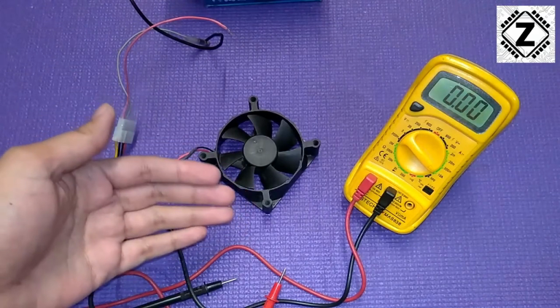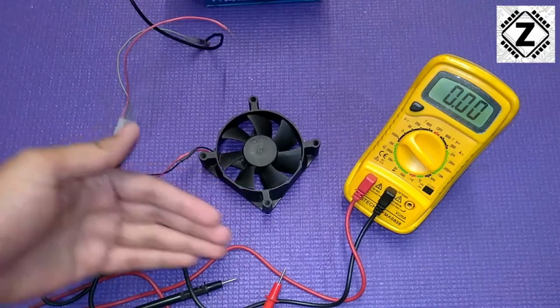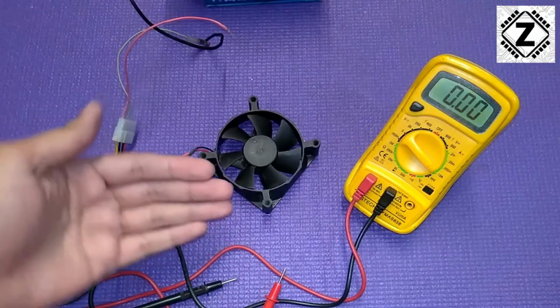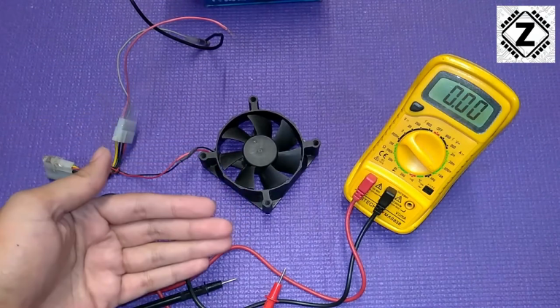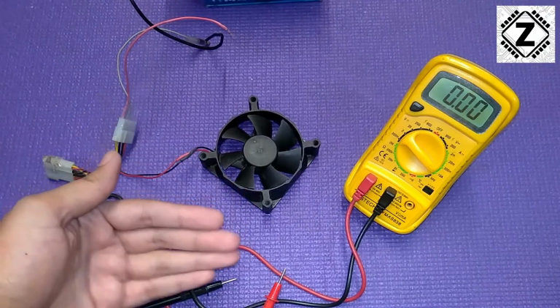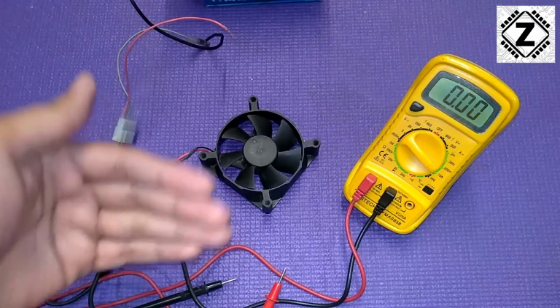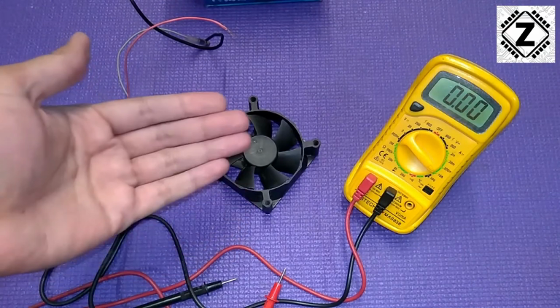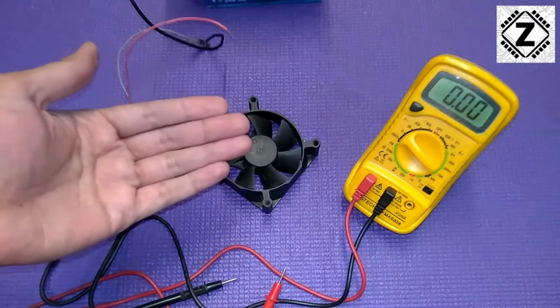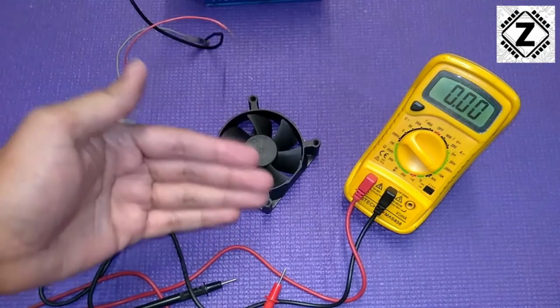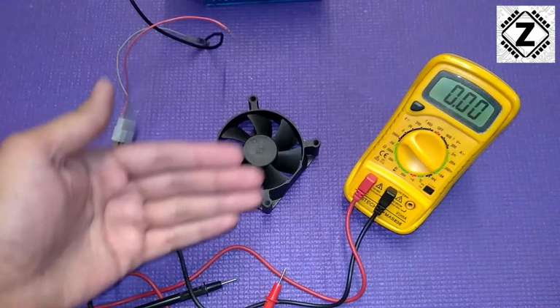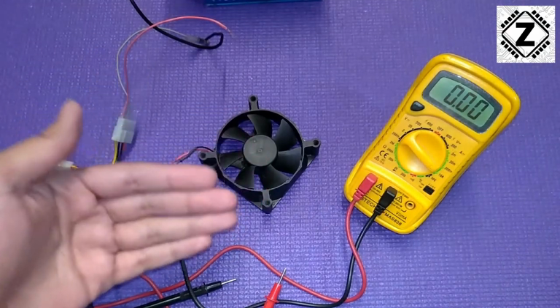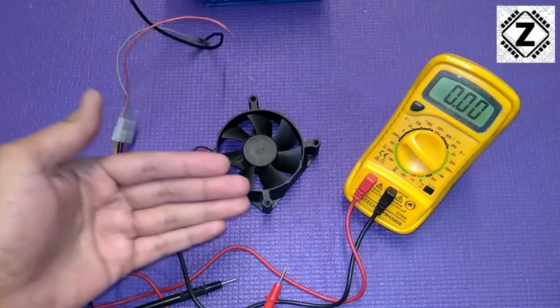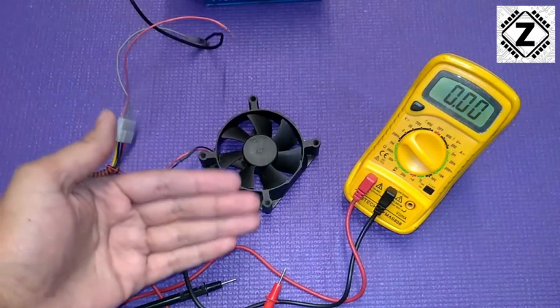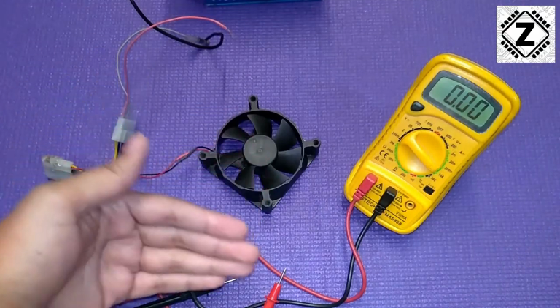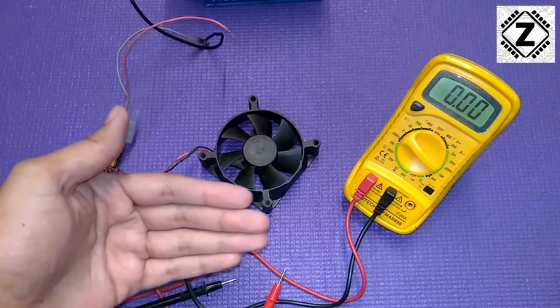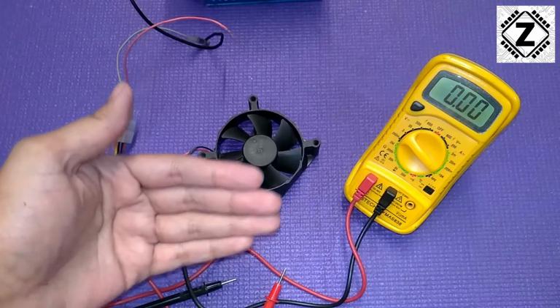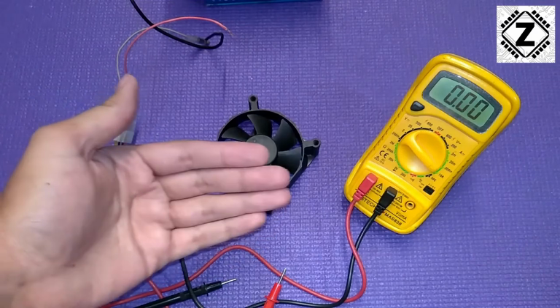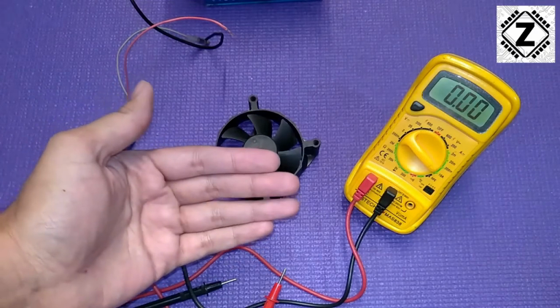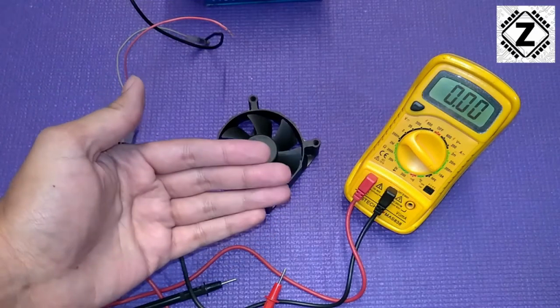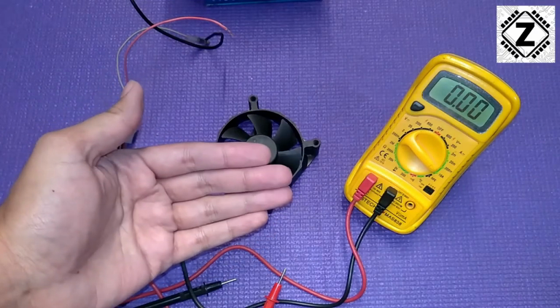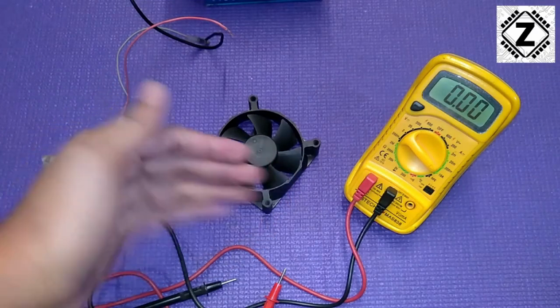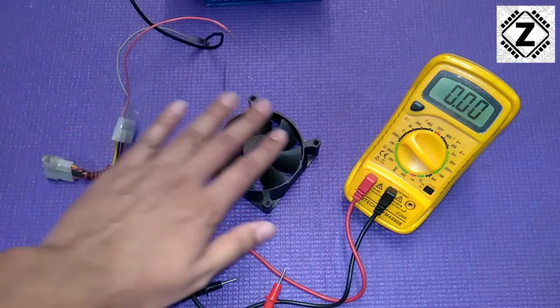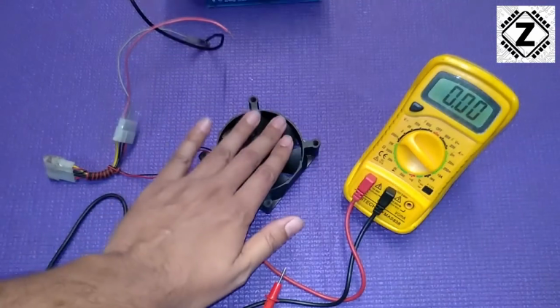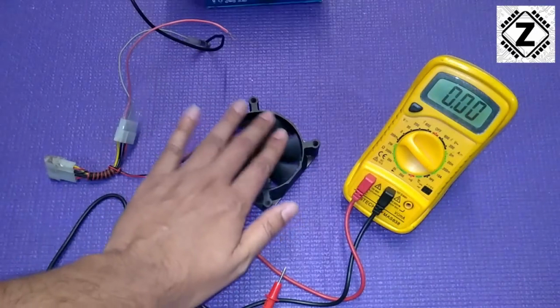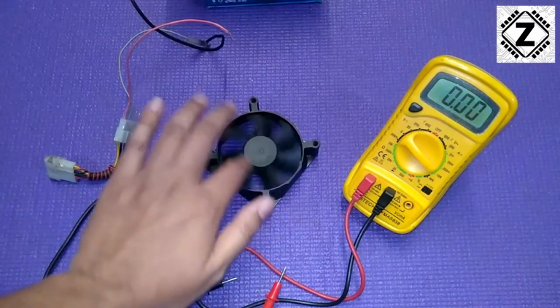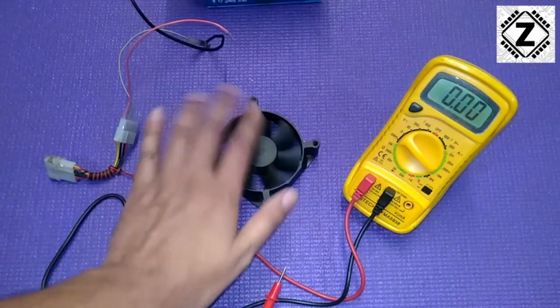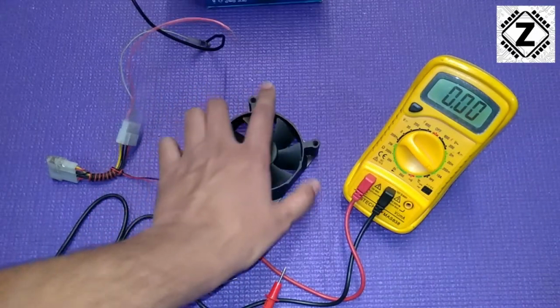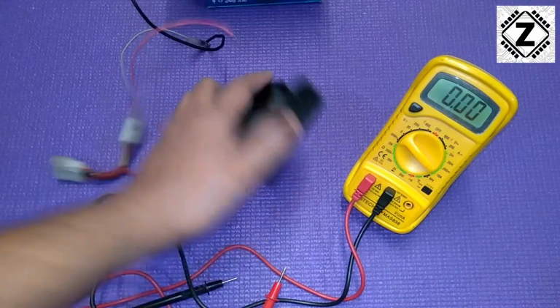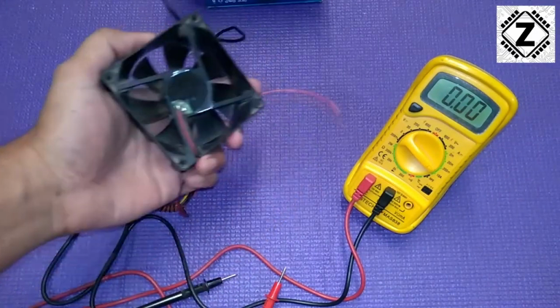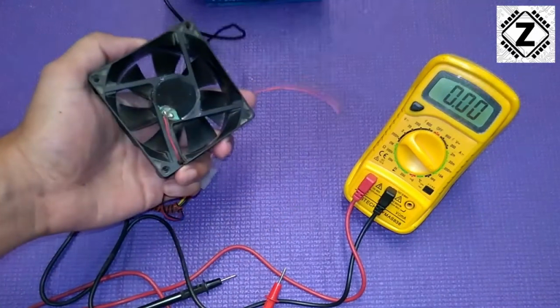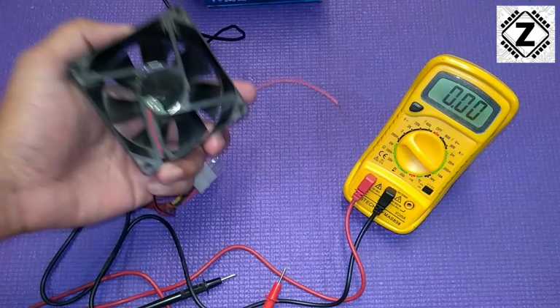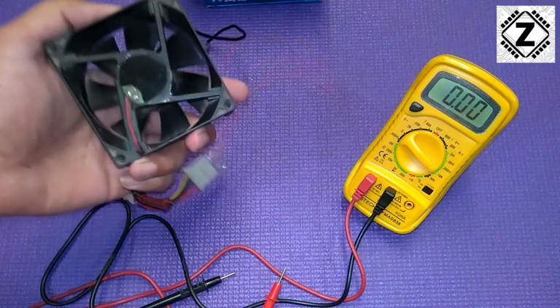If your solar system is pretty strong — say if you have 120 or 150 amp-hours worth of battery bank — then running these fans overnight won't cause much of an issue.